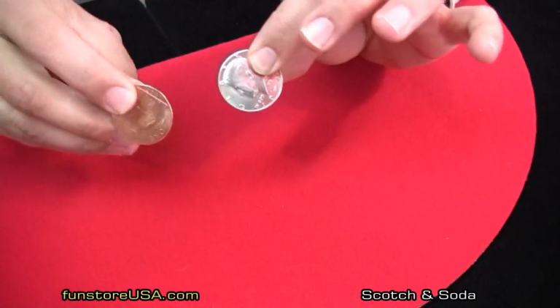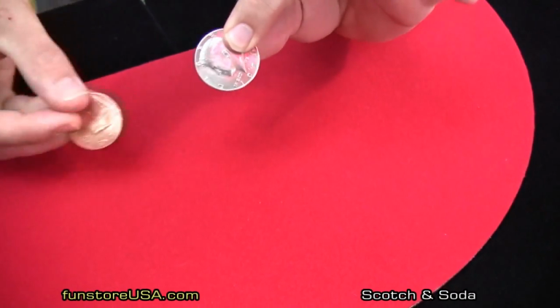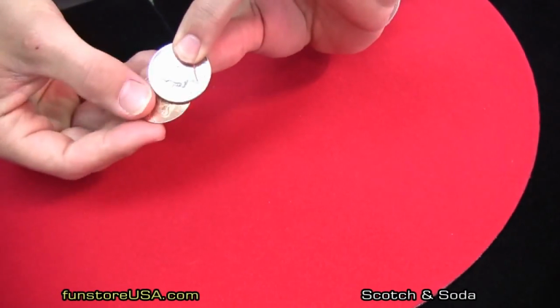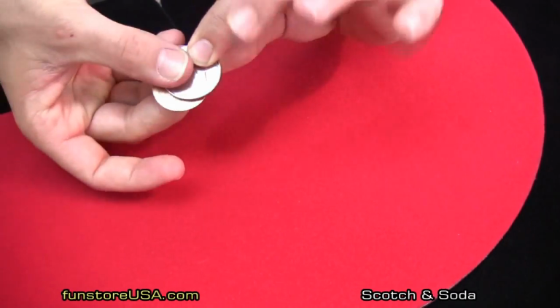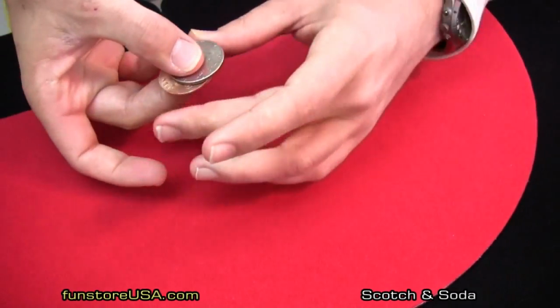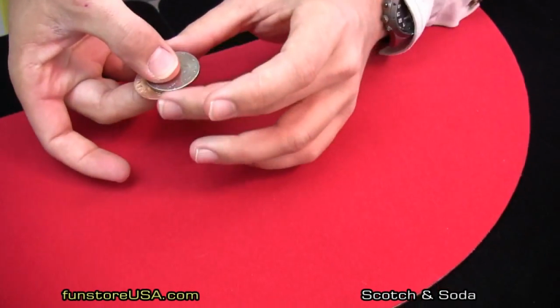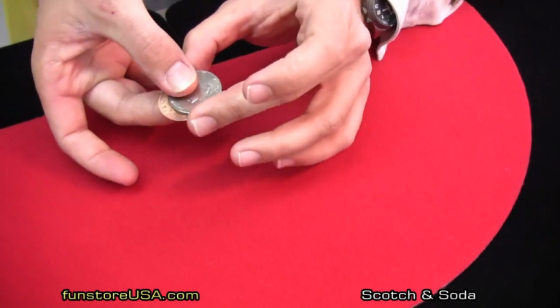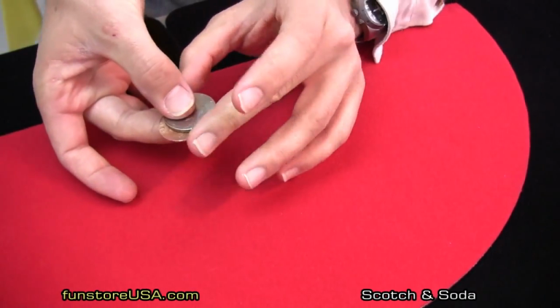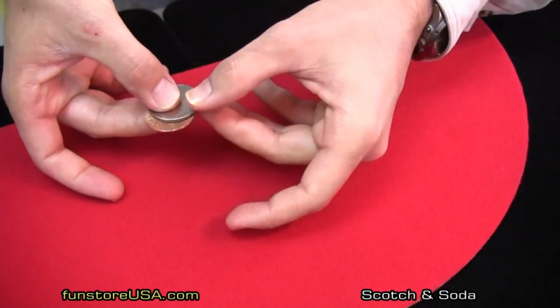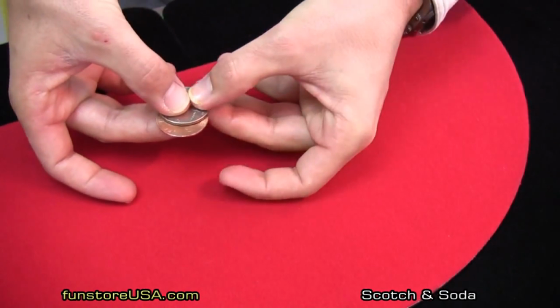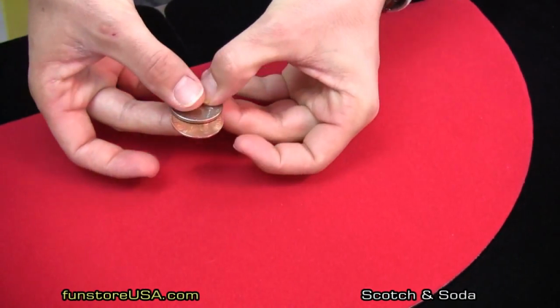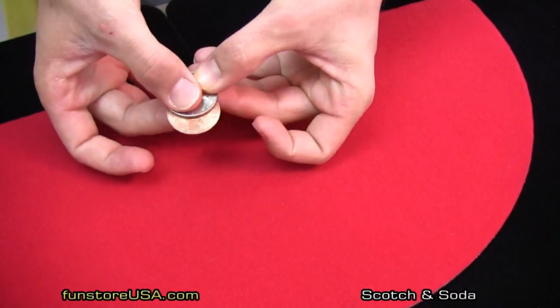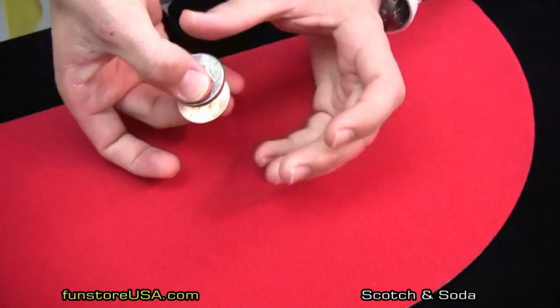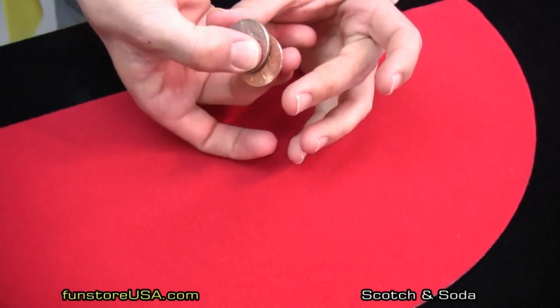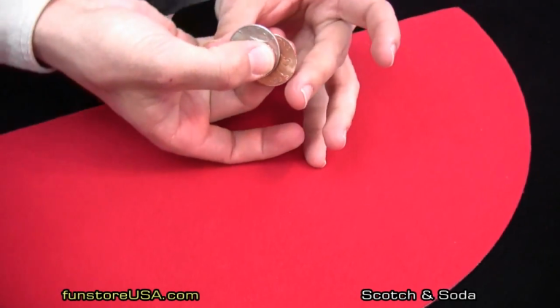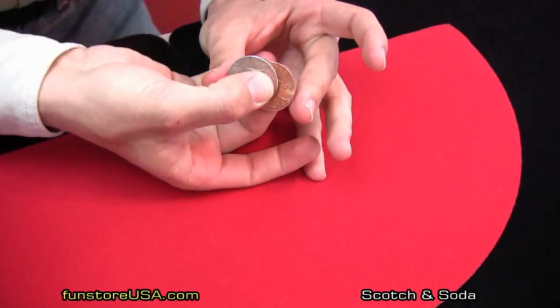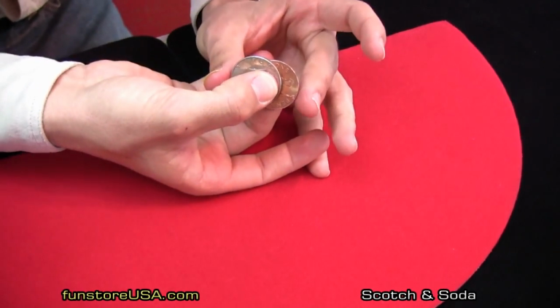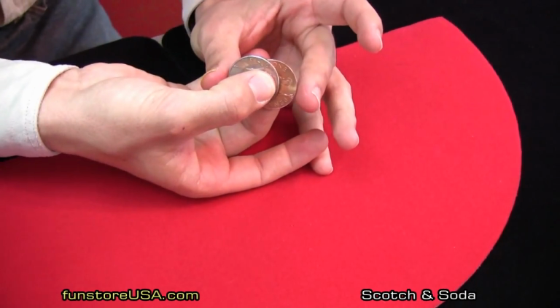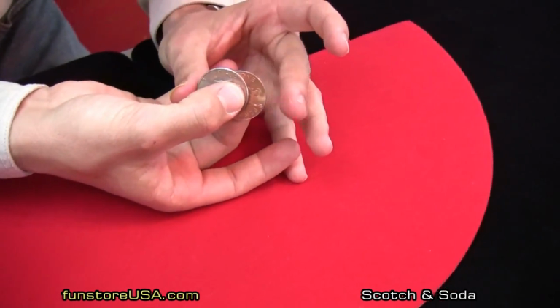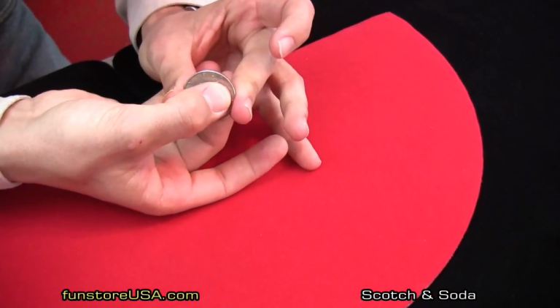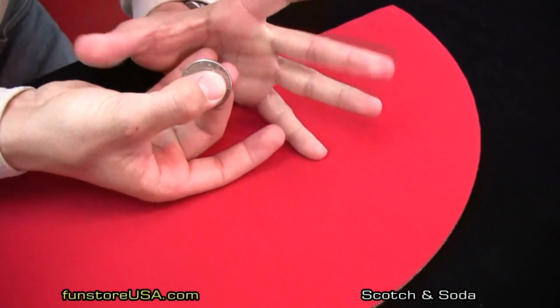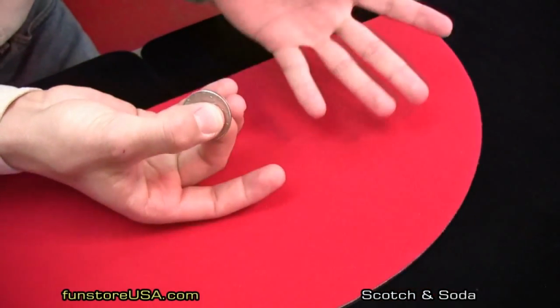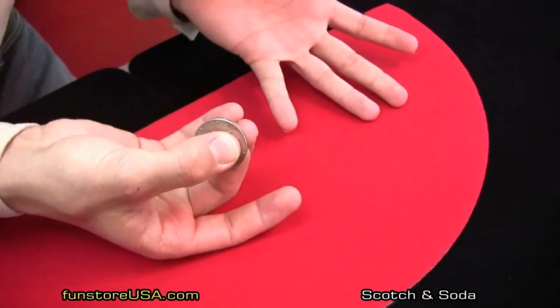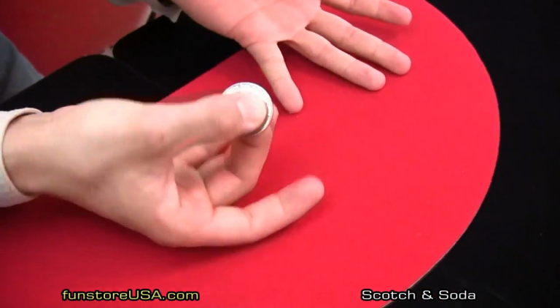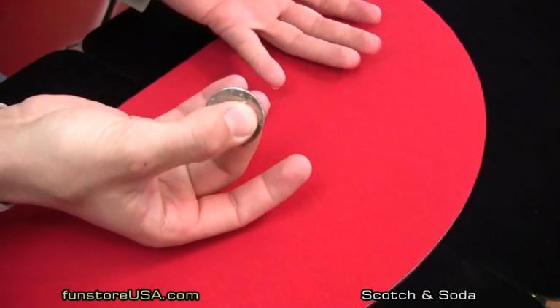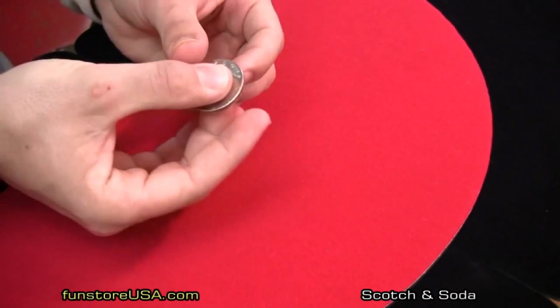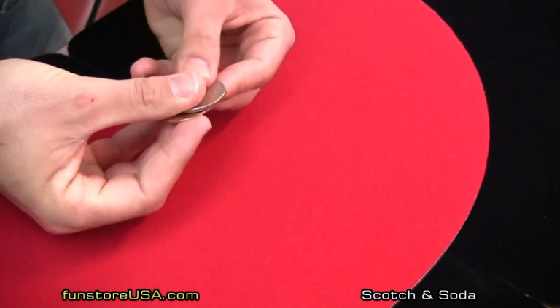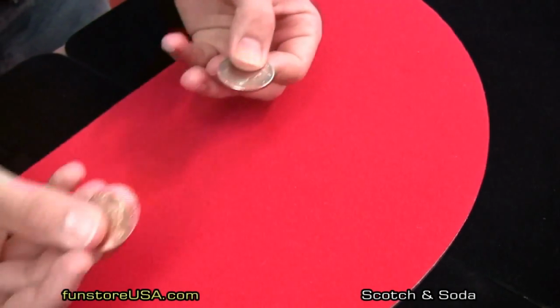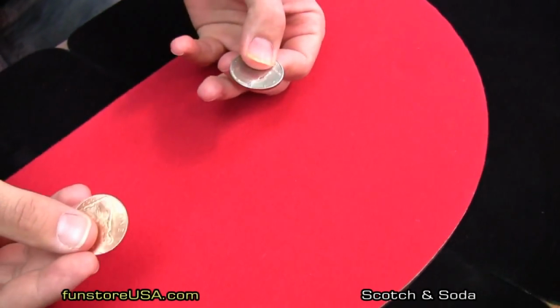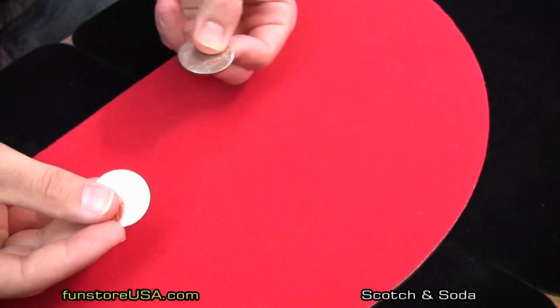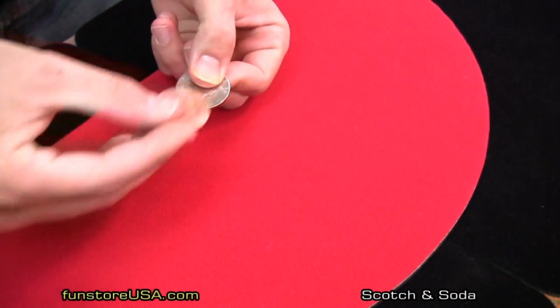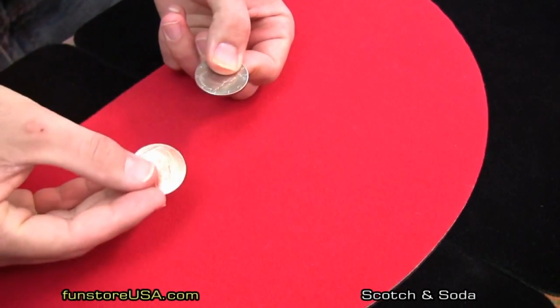Now an English copper is a little bit smaller than a 50 cent piece. So if we put it behind the 50 cent piece, you do what magicians call the eclipse. It's gone. Of course it's not — it's just a little bit smaller. That lets you hide it underneath.